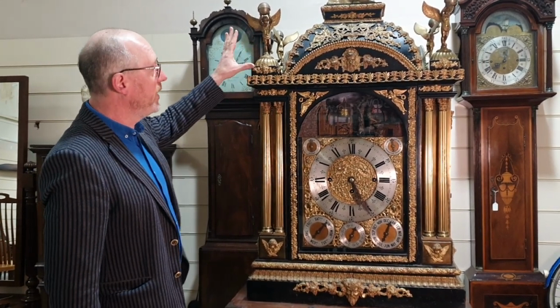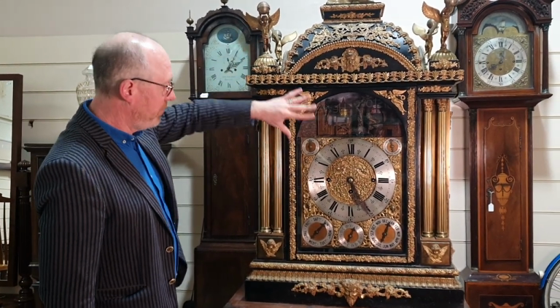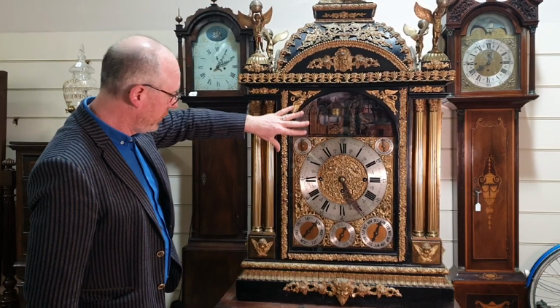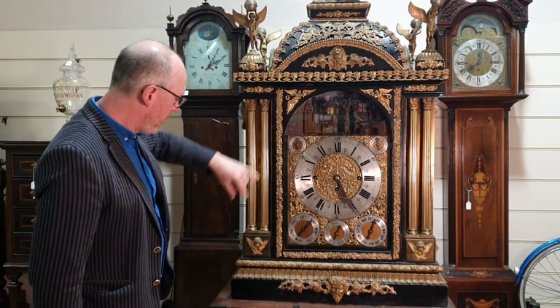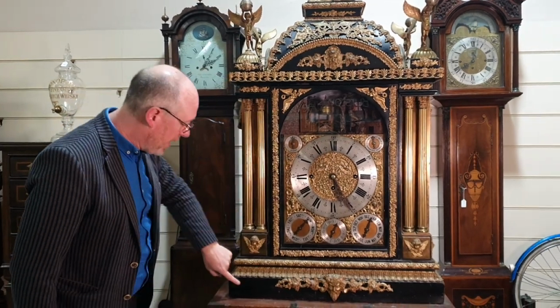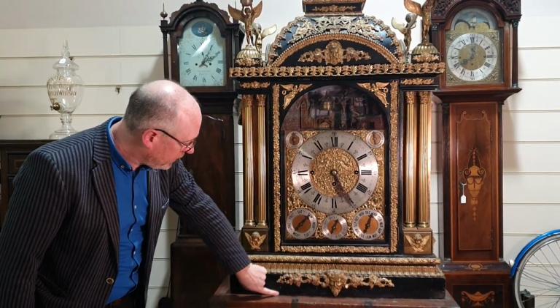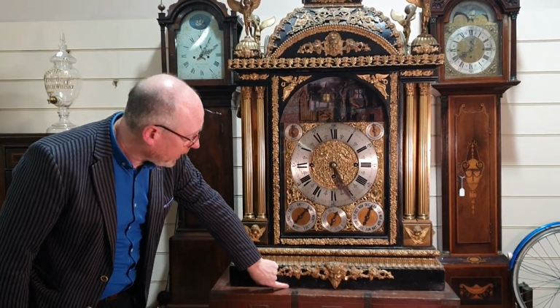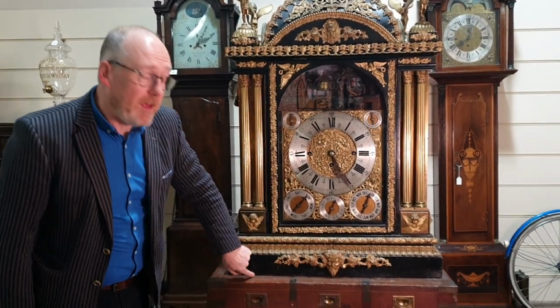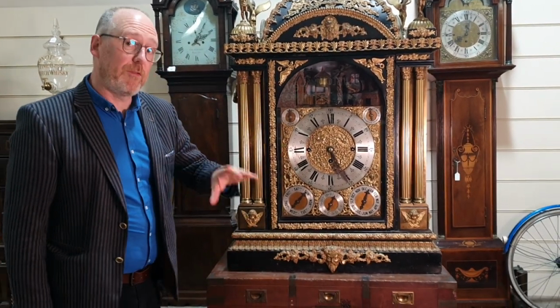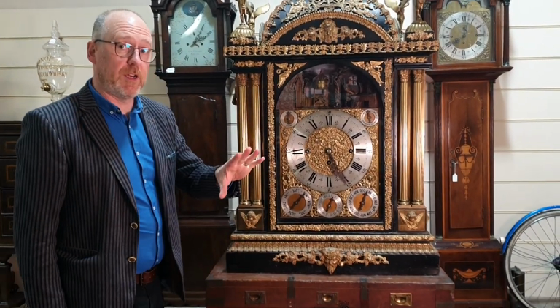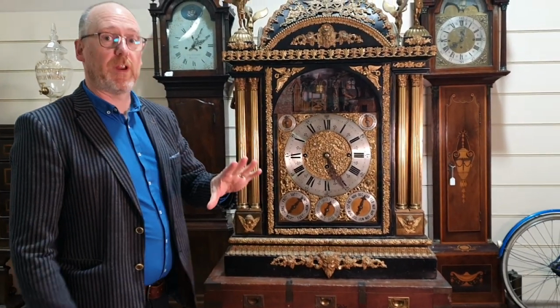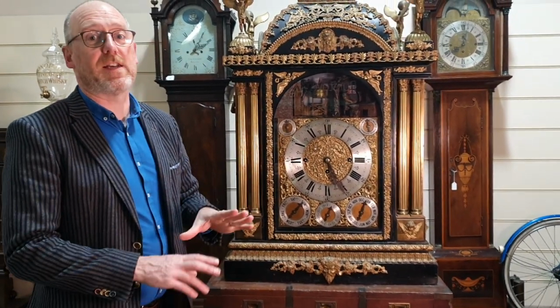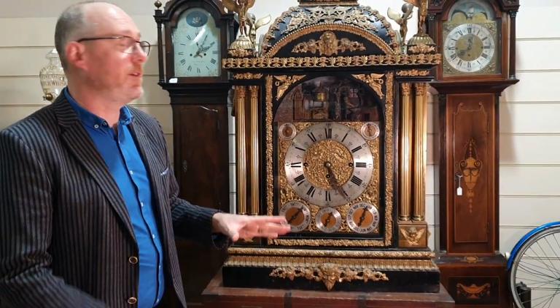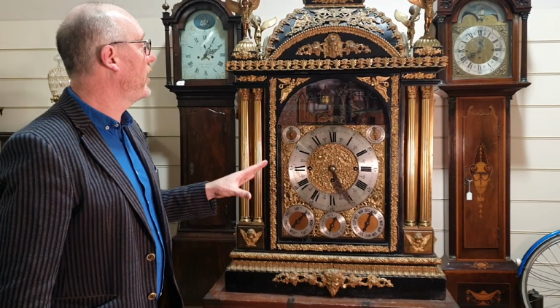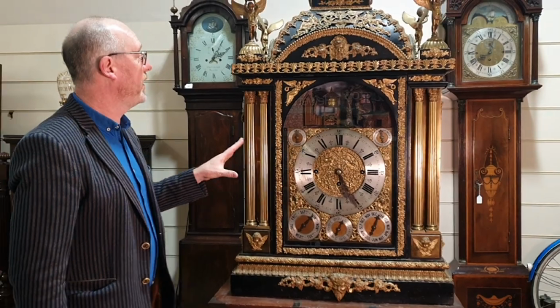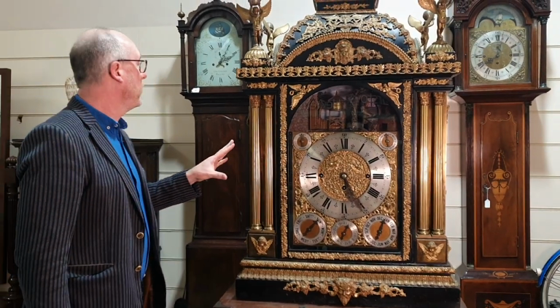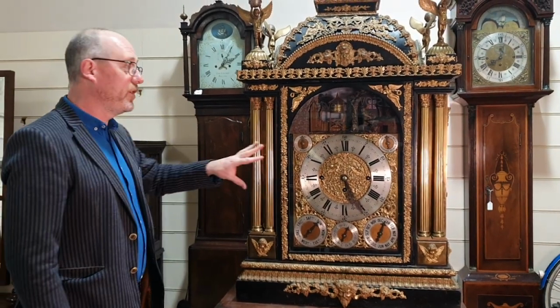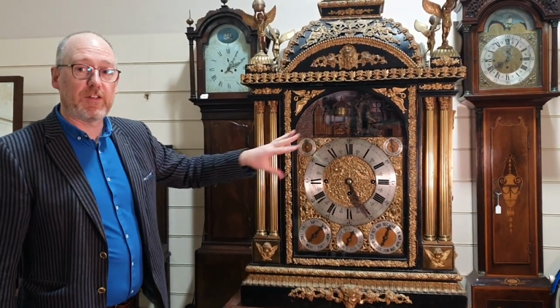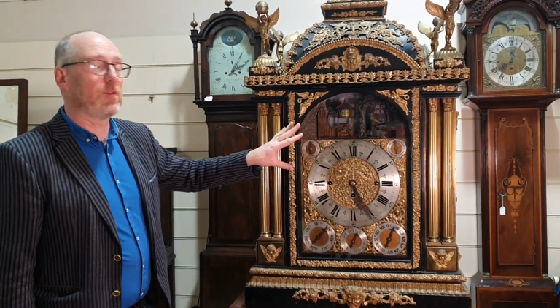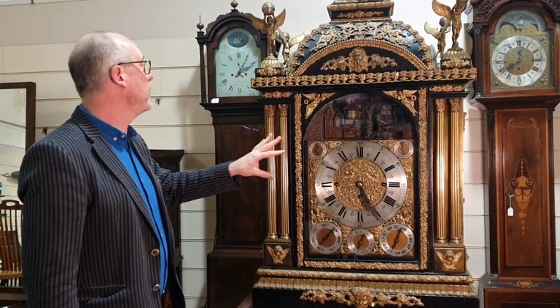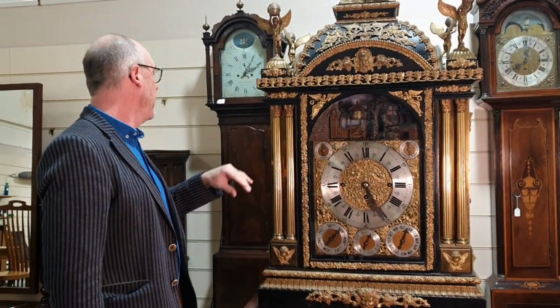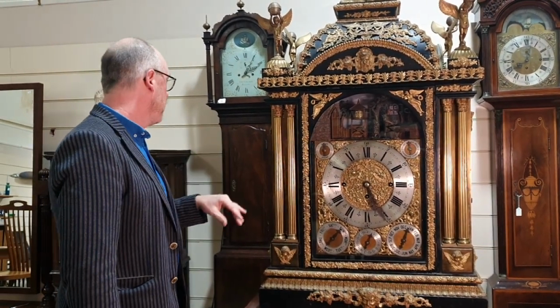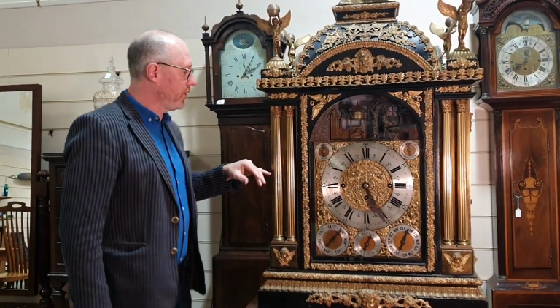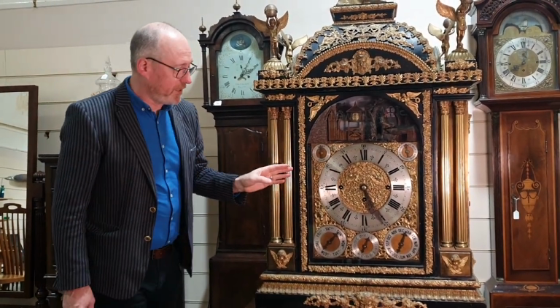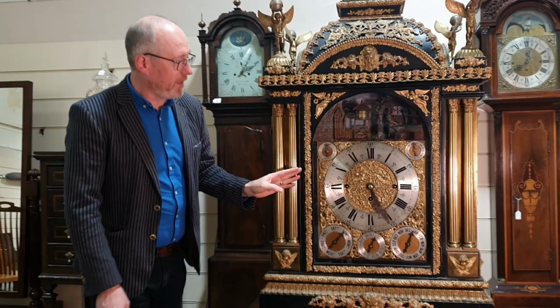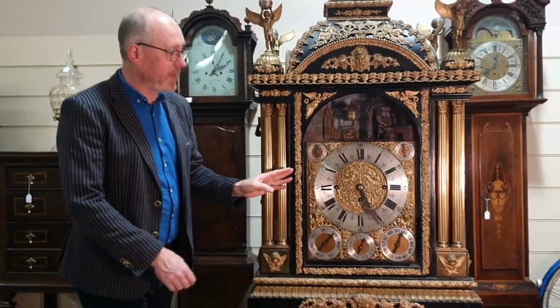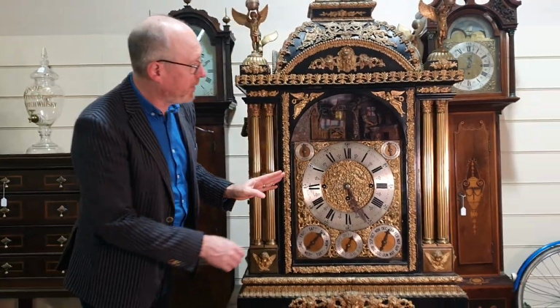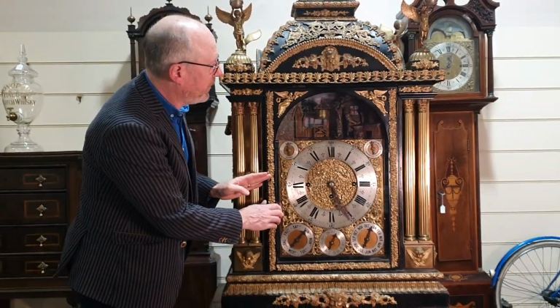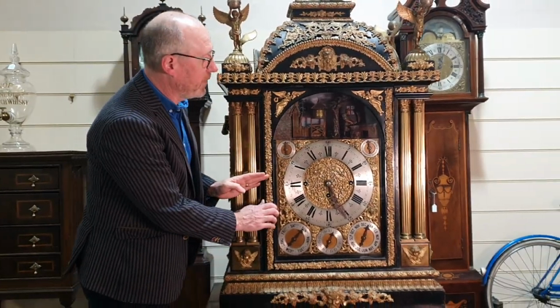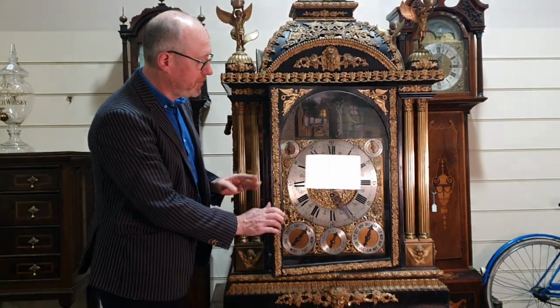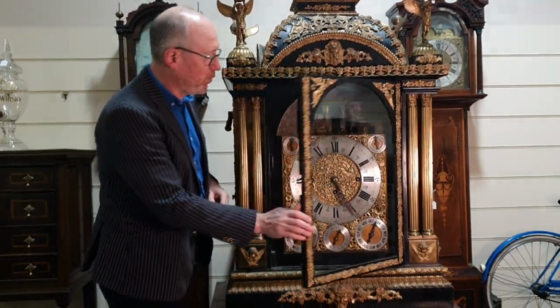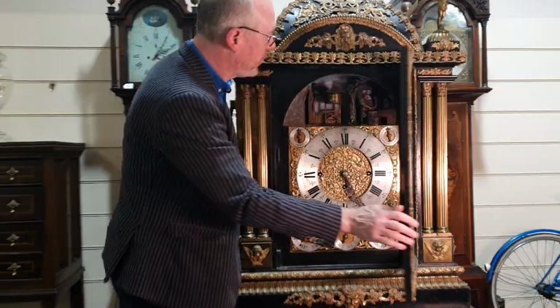It's covered in bronze on this ebonised base. There is a full condition report in writing on the website already, which goes into quite a lot of detail with the movement. We'll just look at the condition of the case and the dial so you can see it working as well.